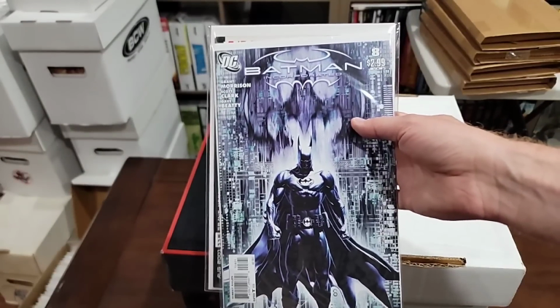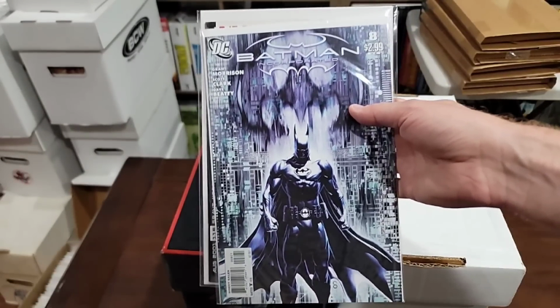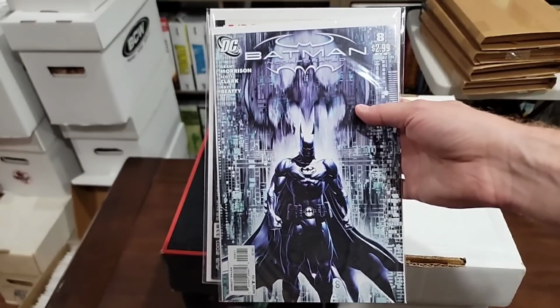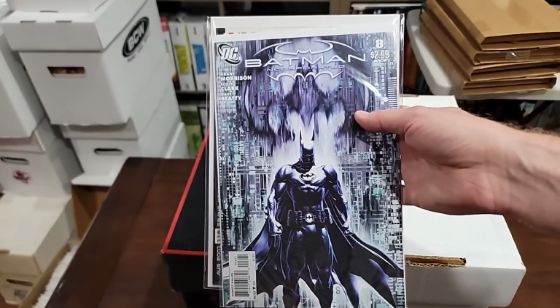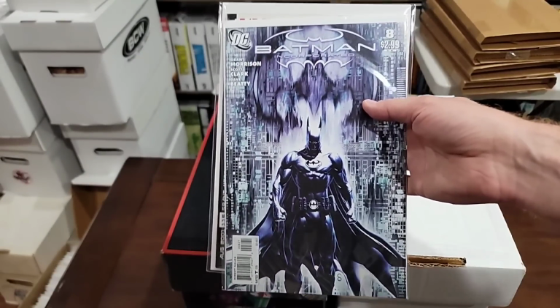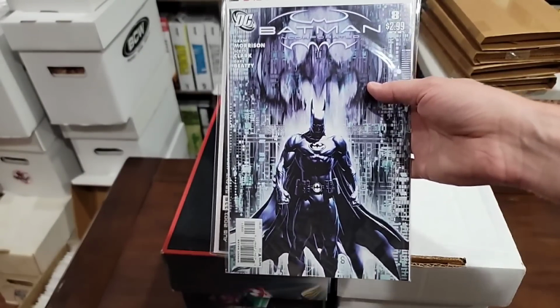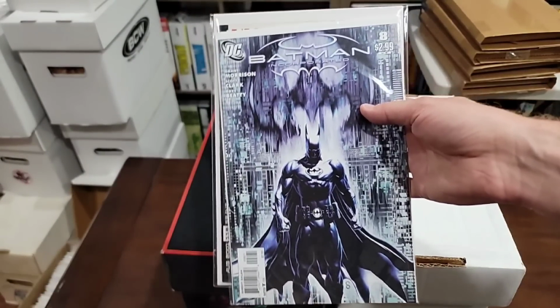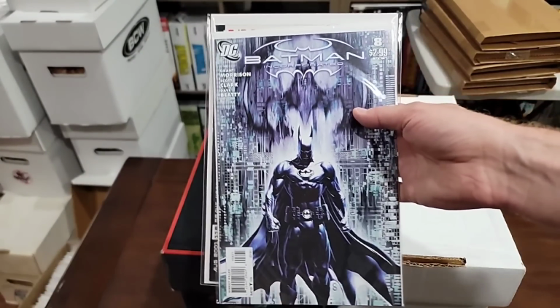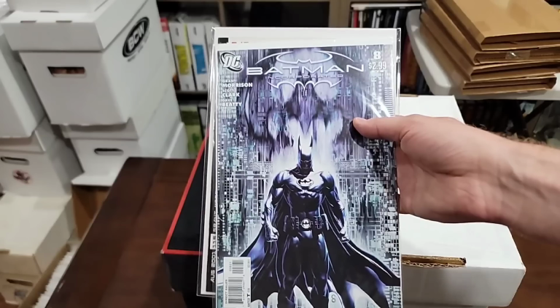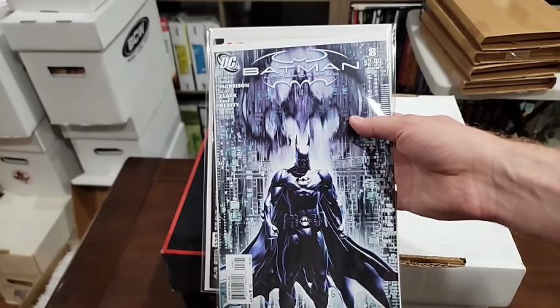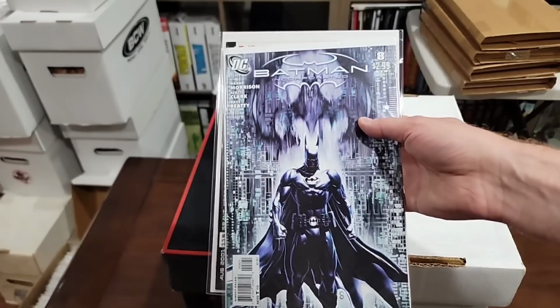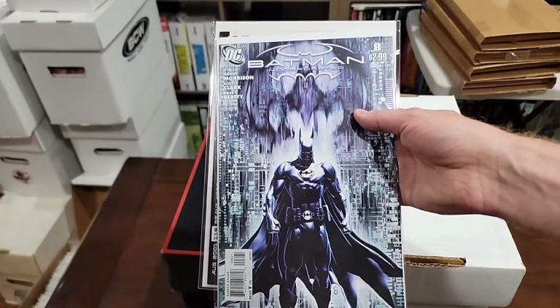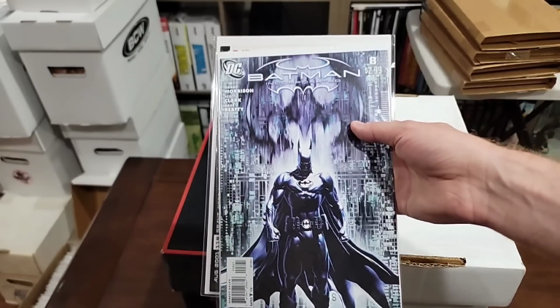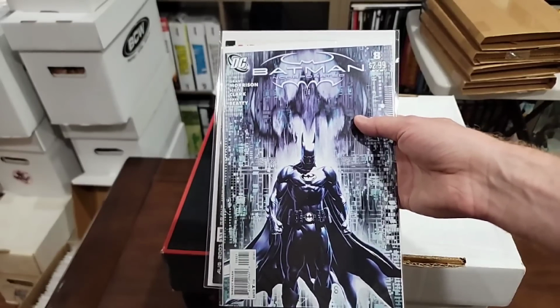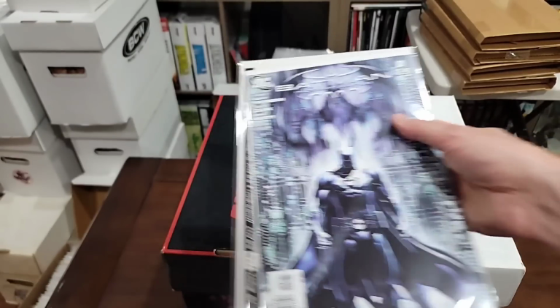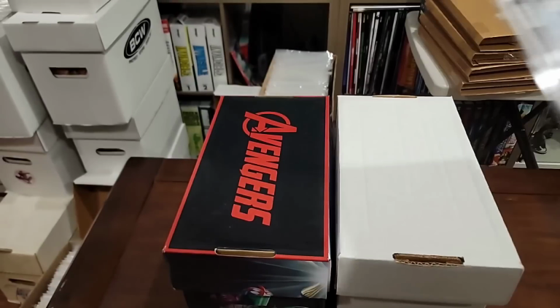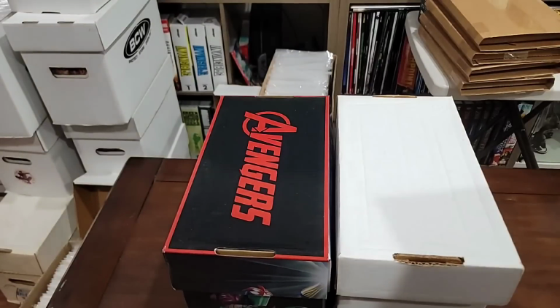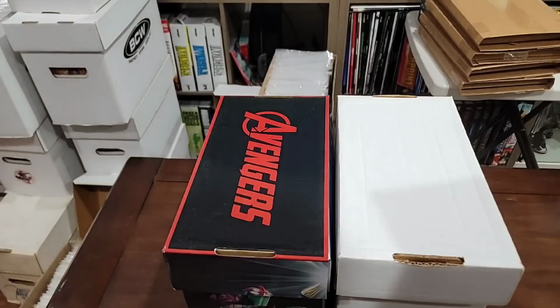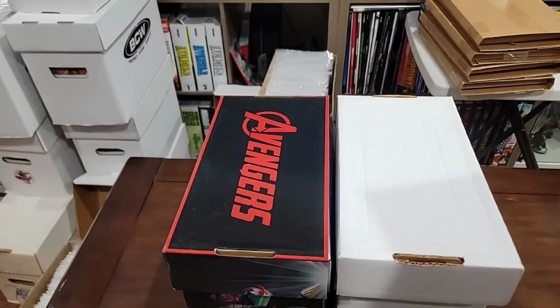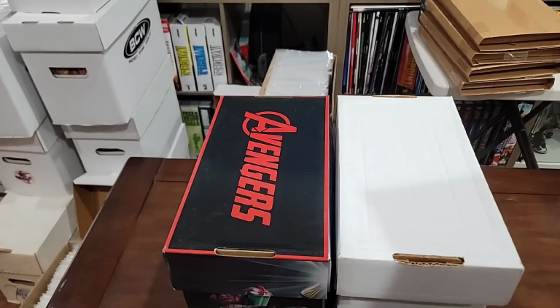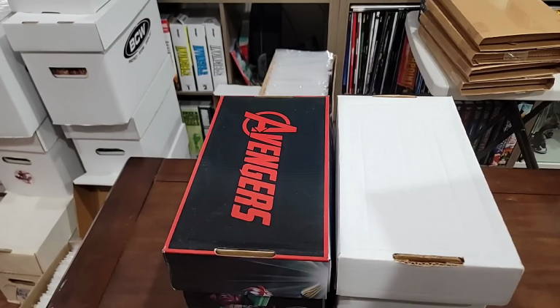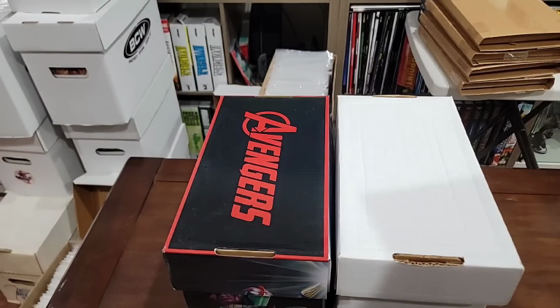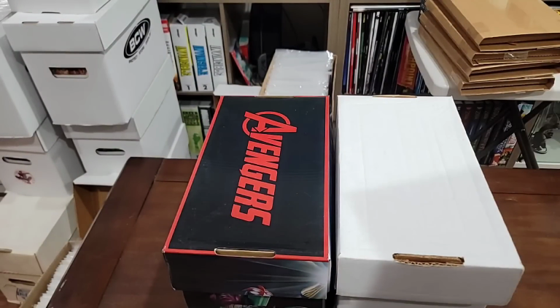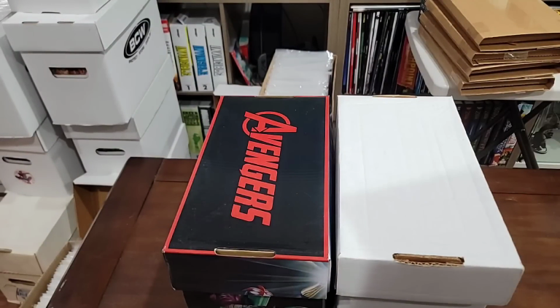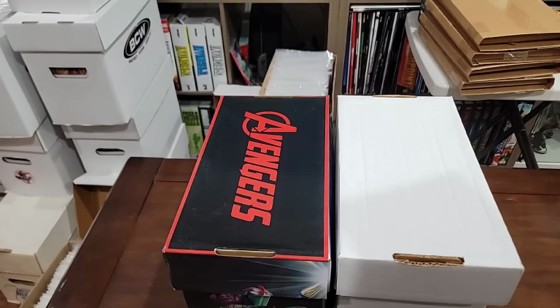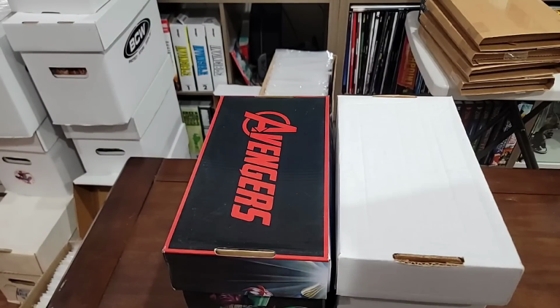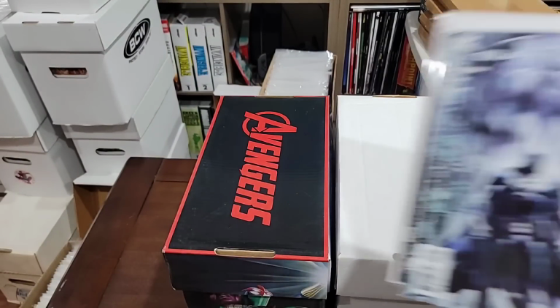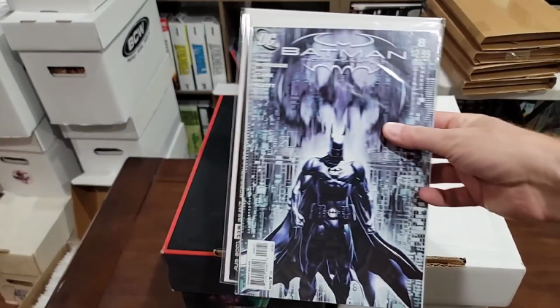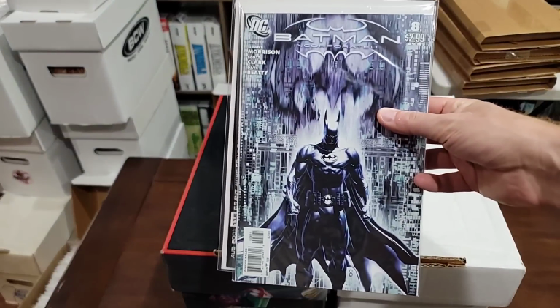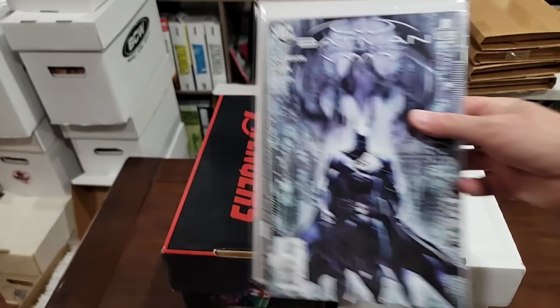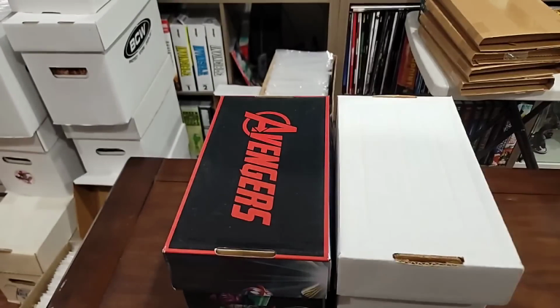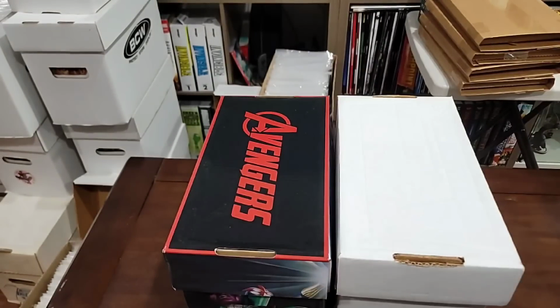This is actually the one-in-25 variant, which I really like. I may keep it in the PC — I'm thinking about getting this graded for myself. That's just an awesome cover.